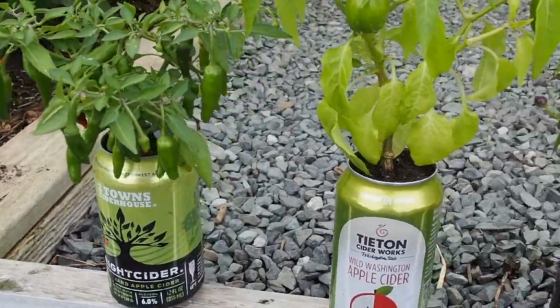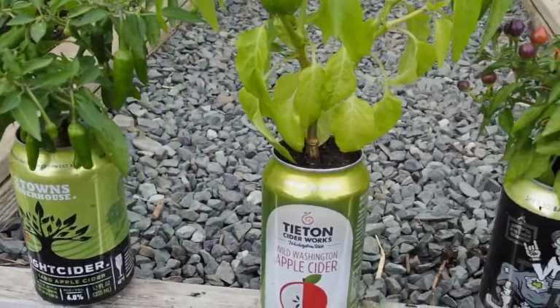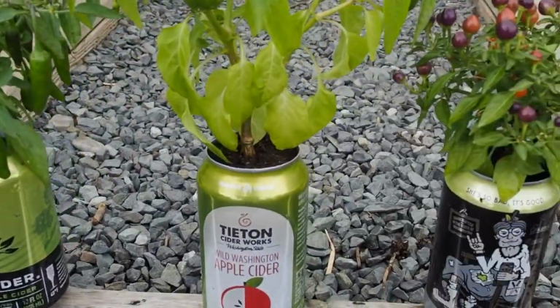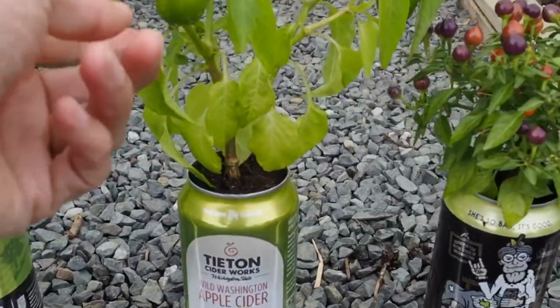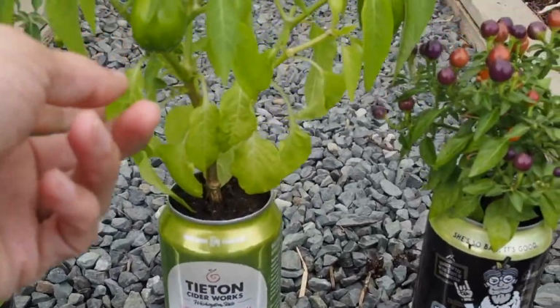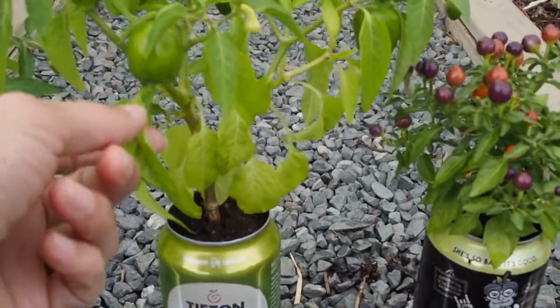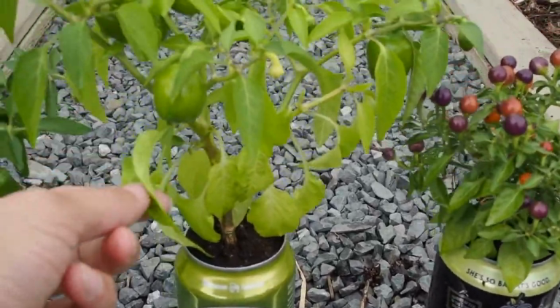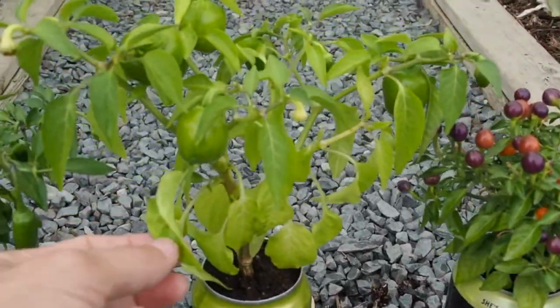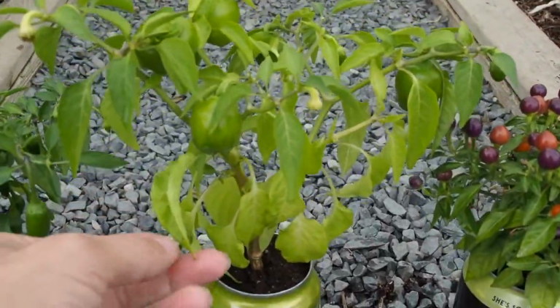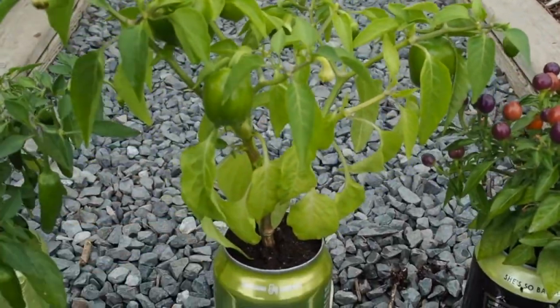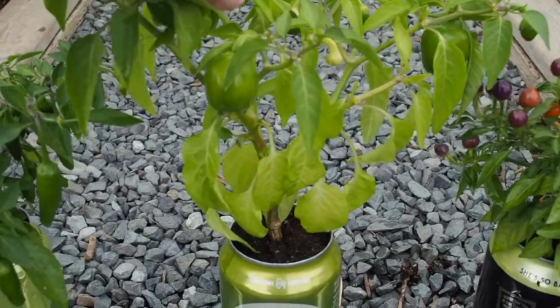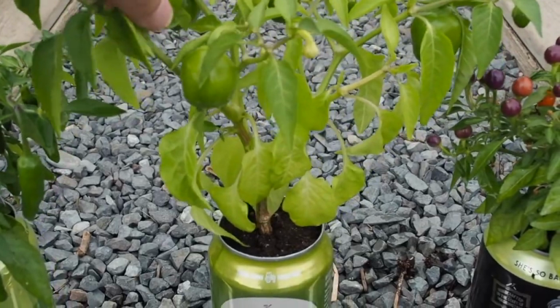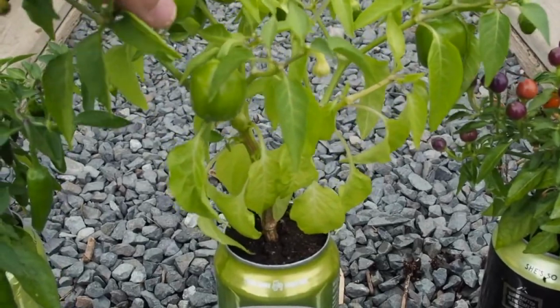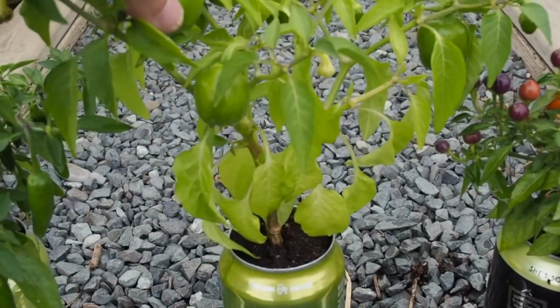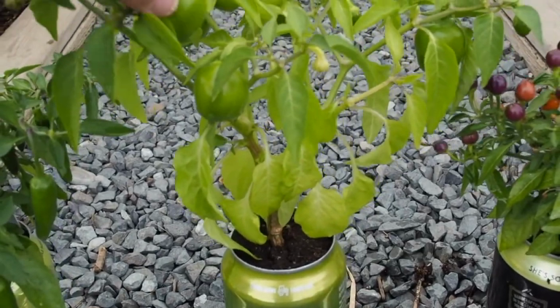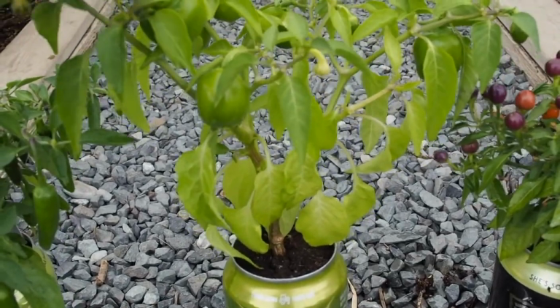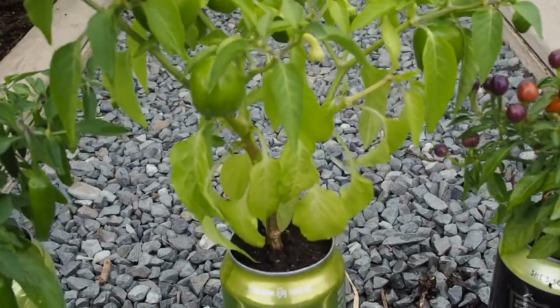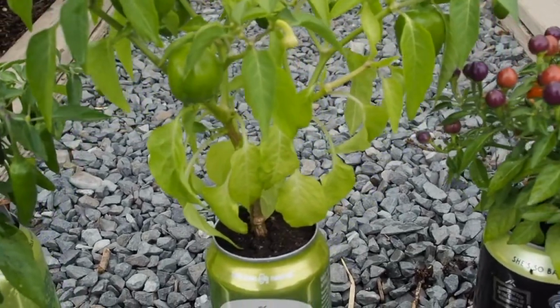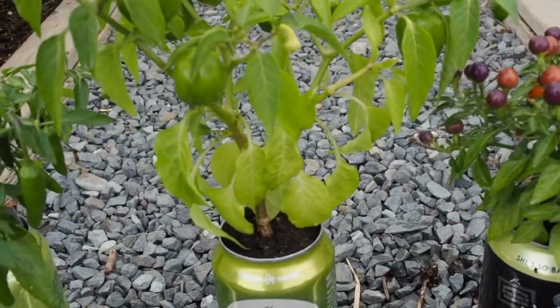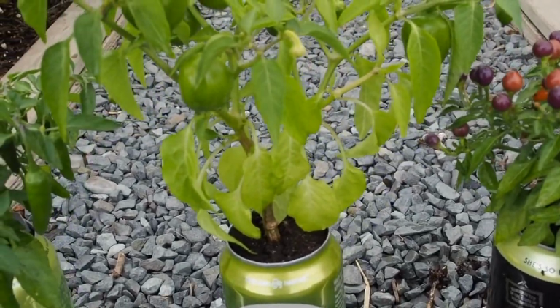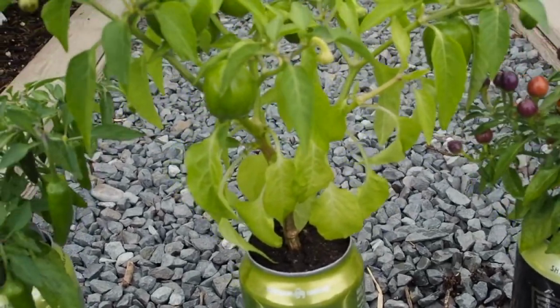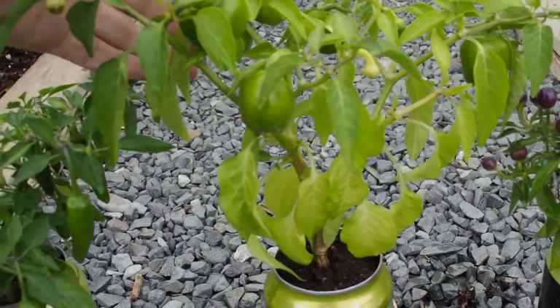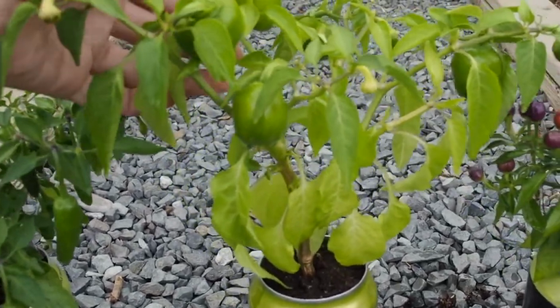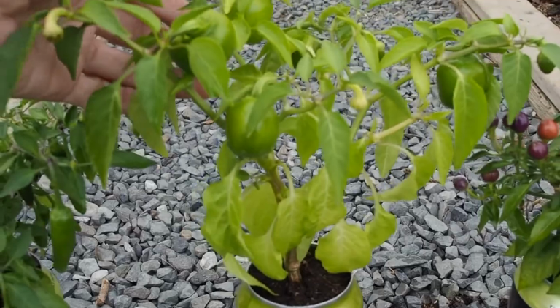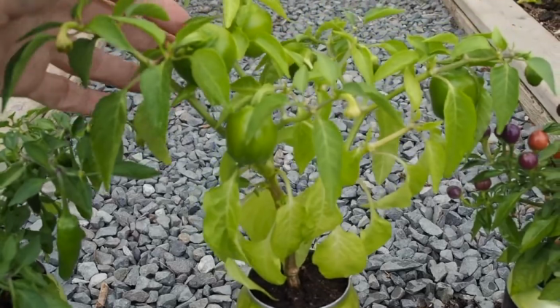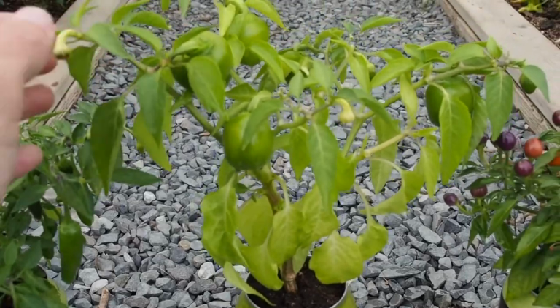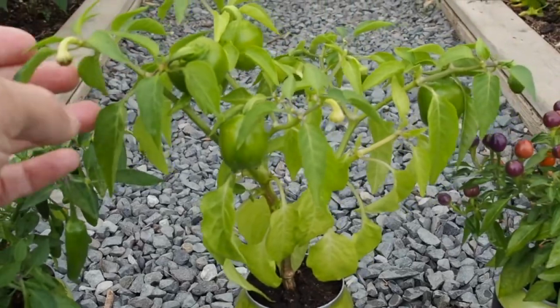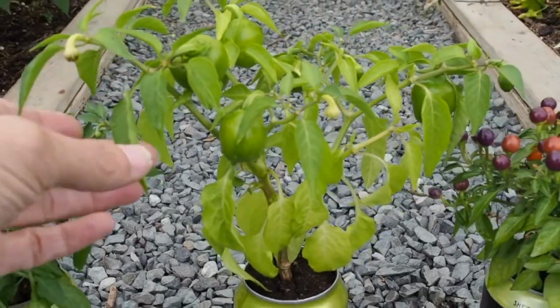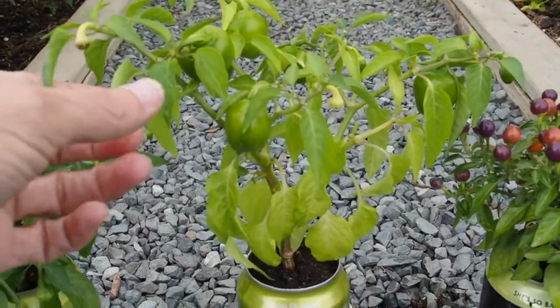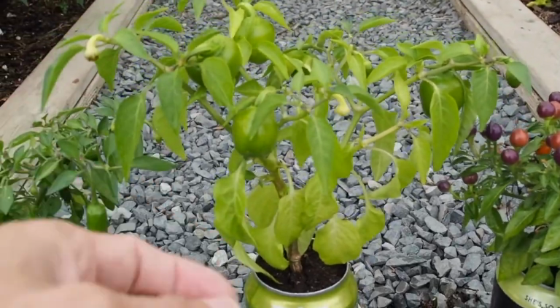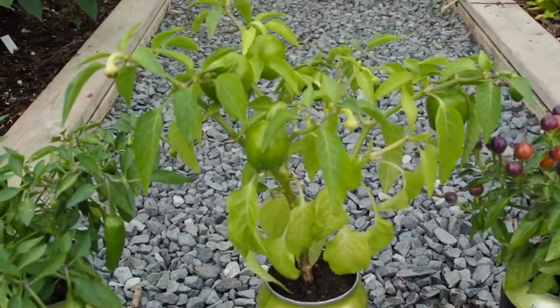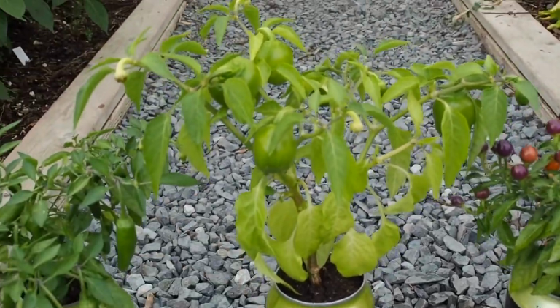And then next we've got the Mini Bell. I've harvested one of these already. We have a few more — there's quite a few pods actually. One, two, three, four, five — about six good-sized pods on there that should be ripening up here pretty soon.